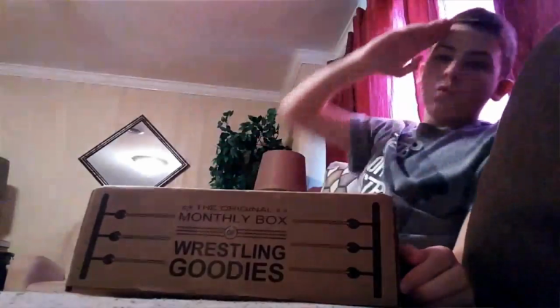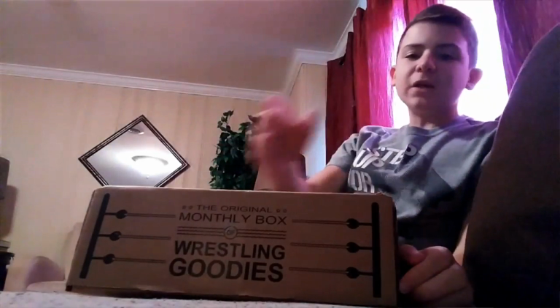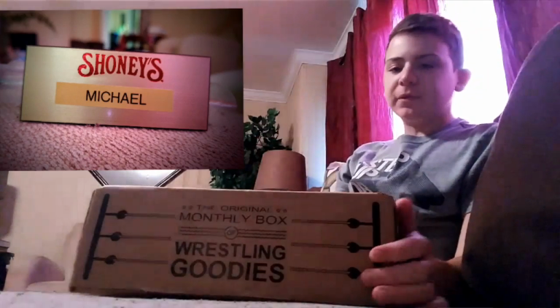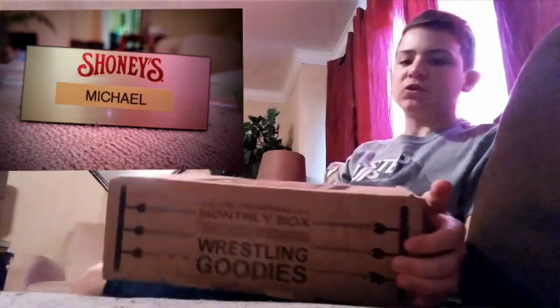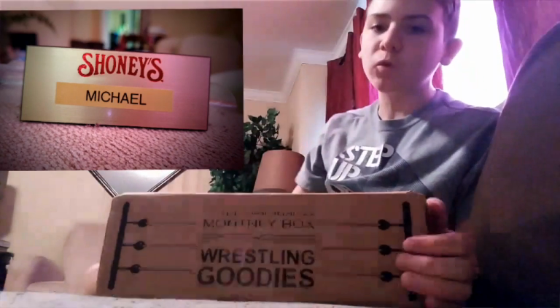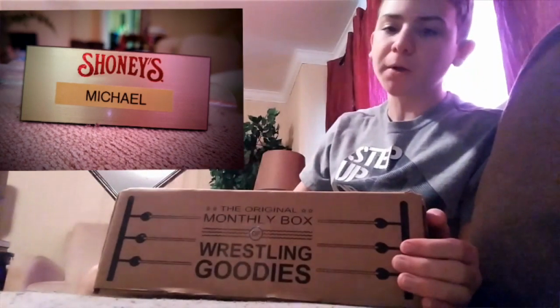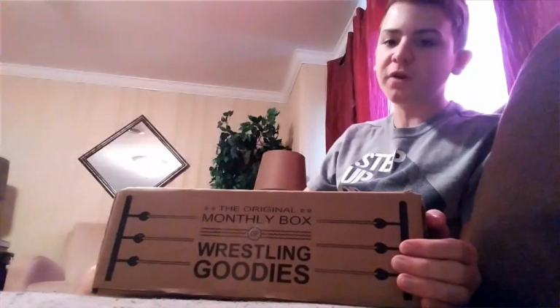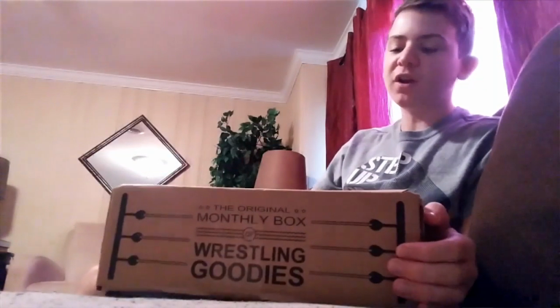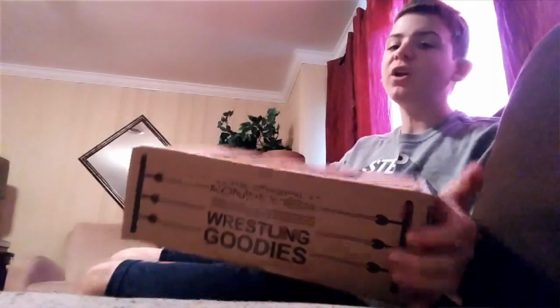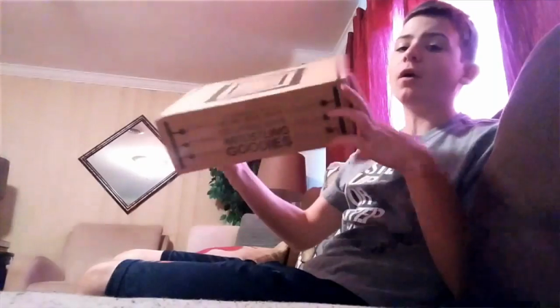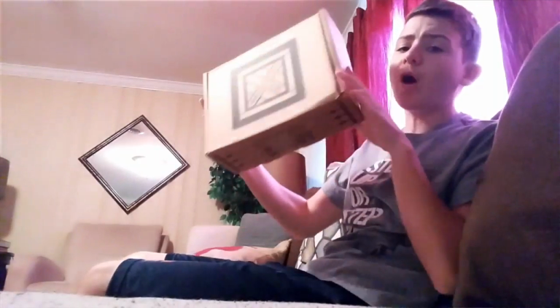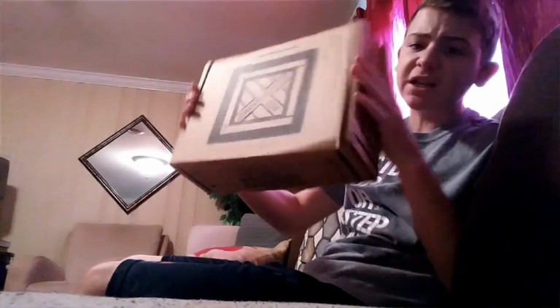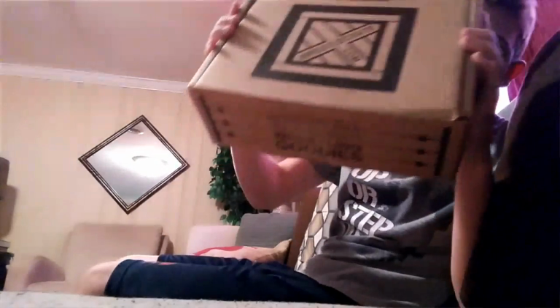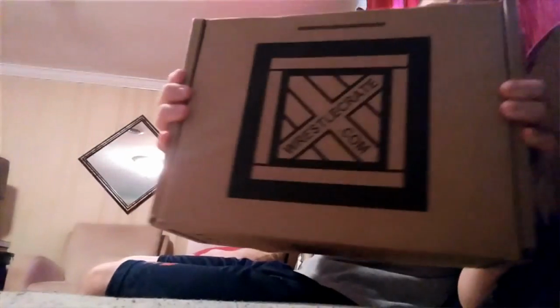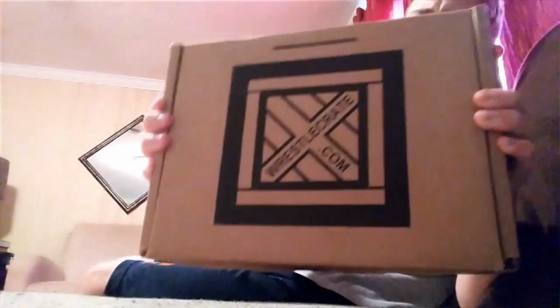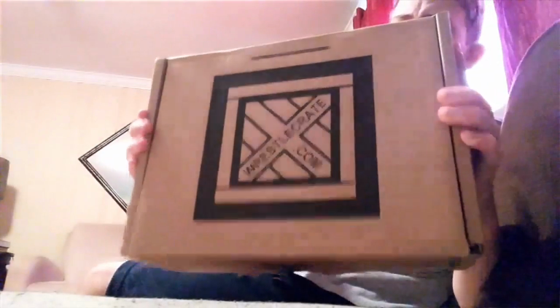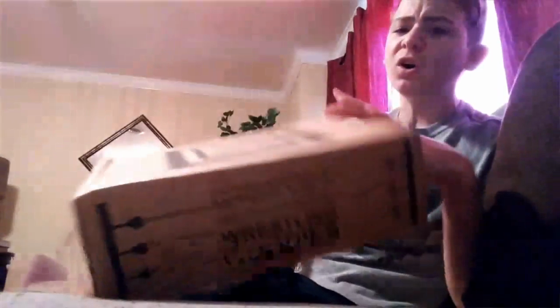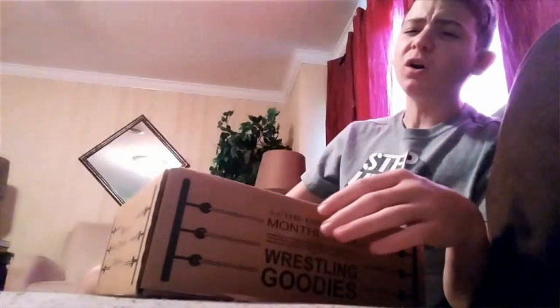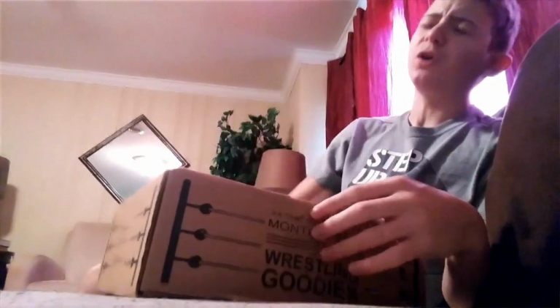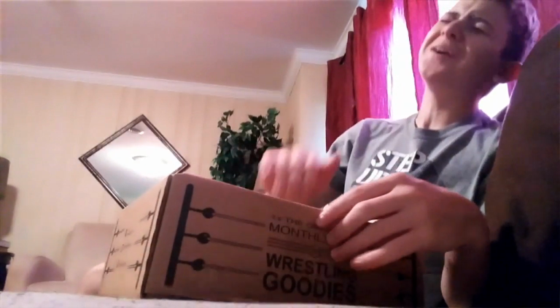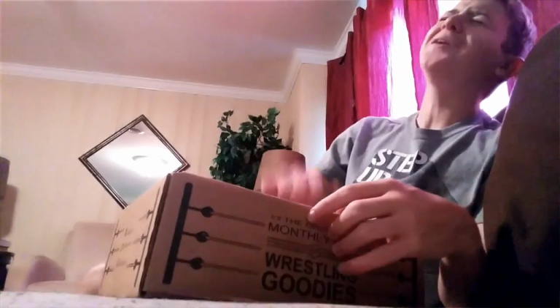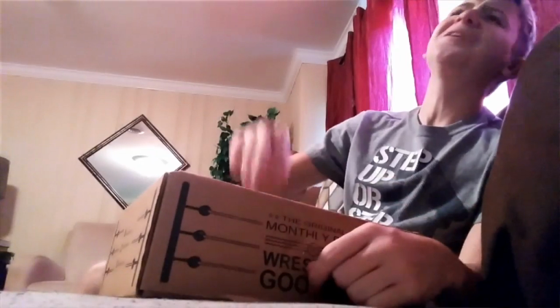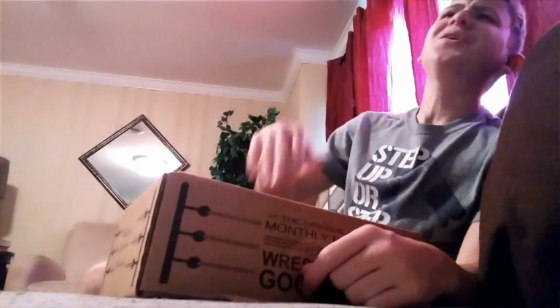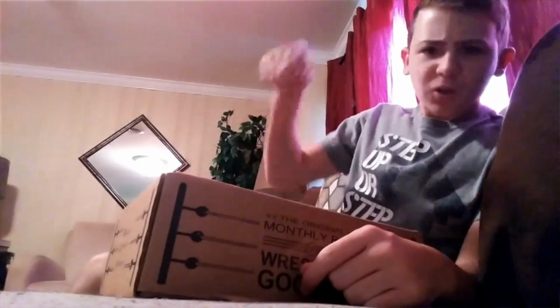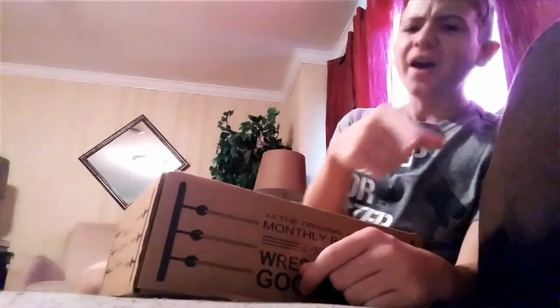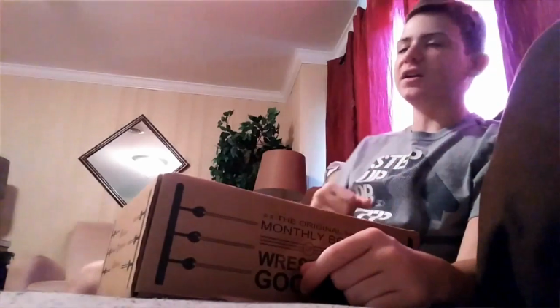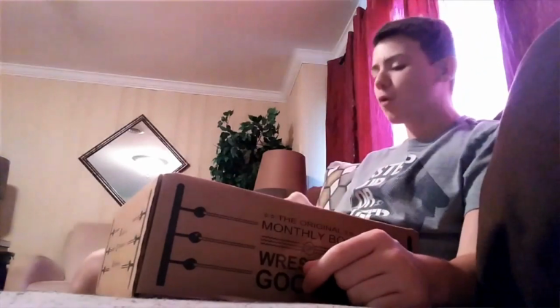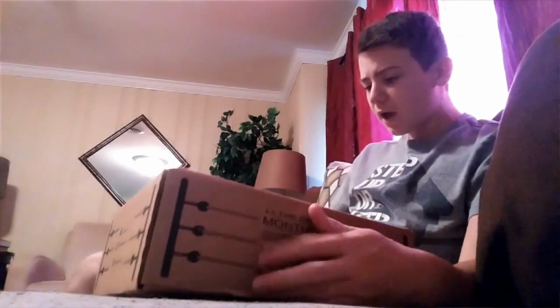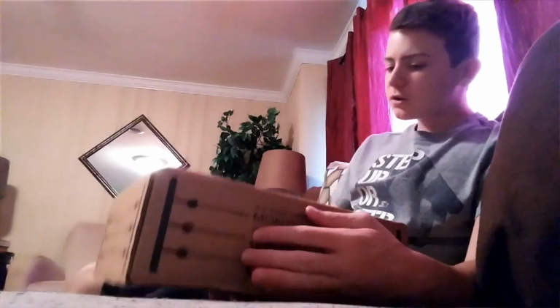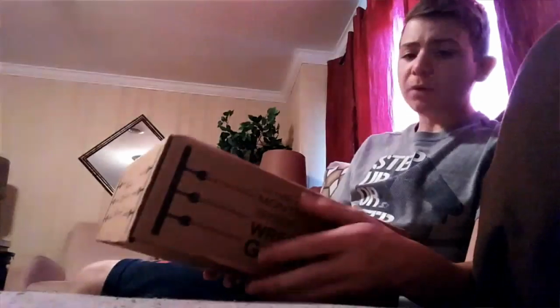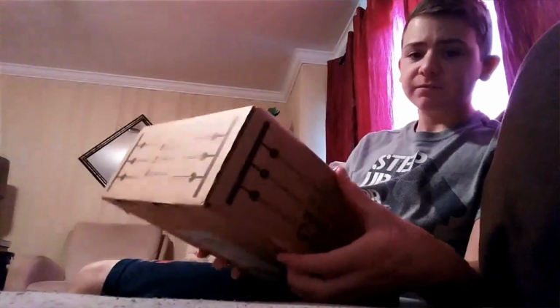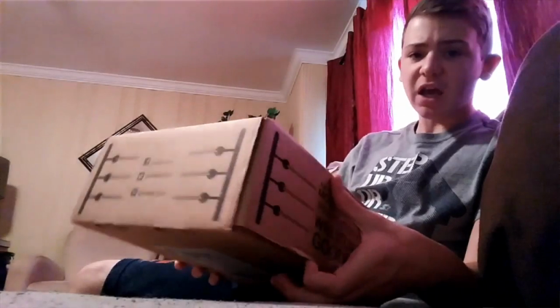What is up, Empty Universe? Welcome to the channel. Today's video we are unboxing this month's Wrestle crate. Yeah, boy! So let's unbox it together.